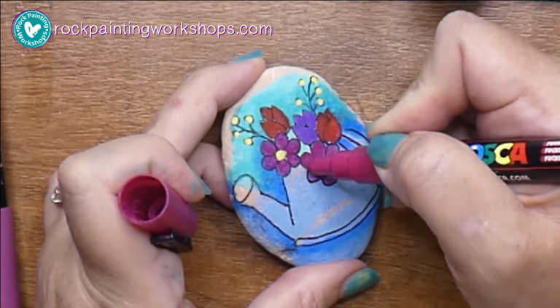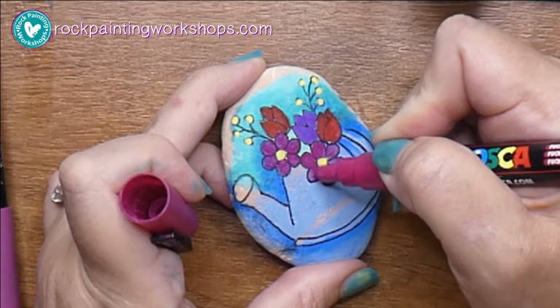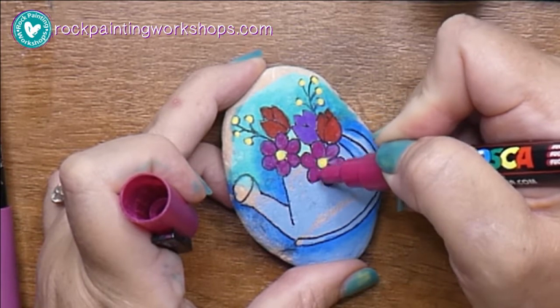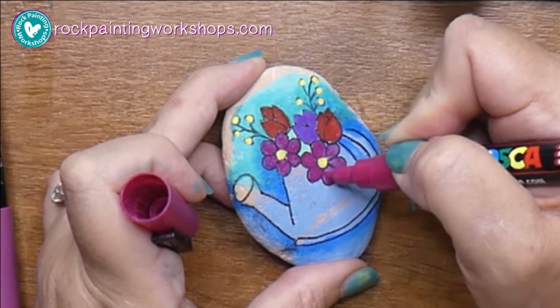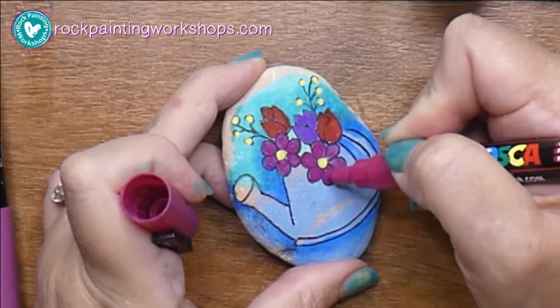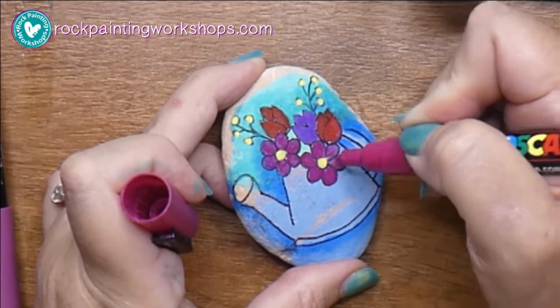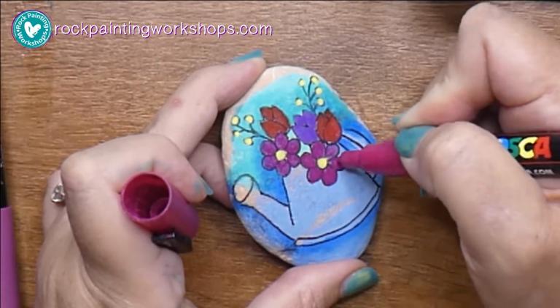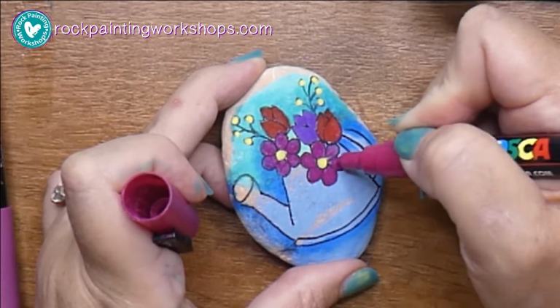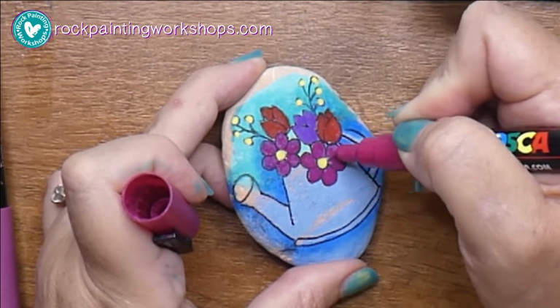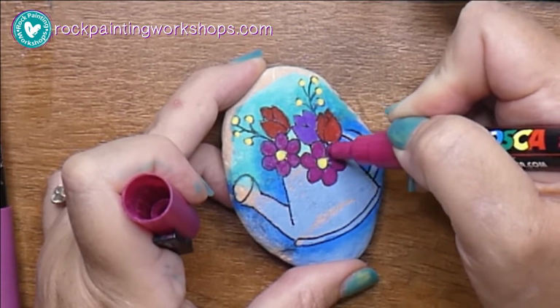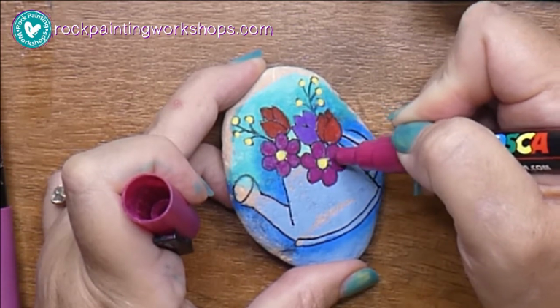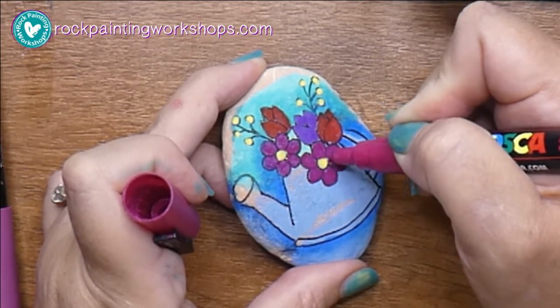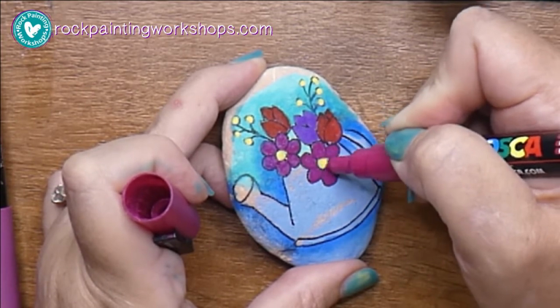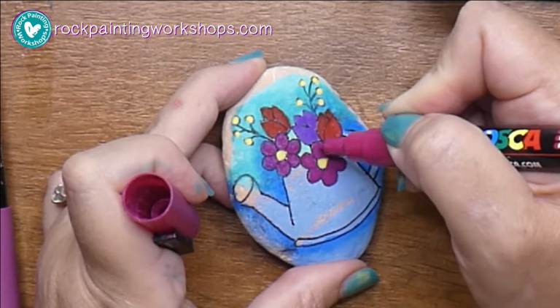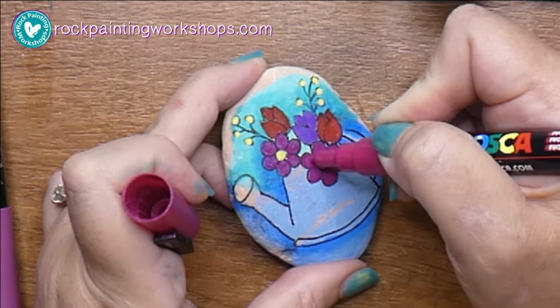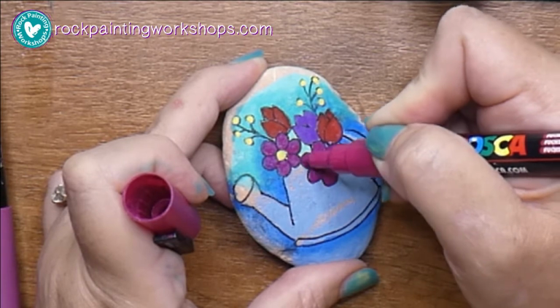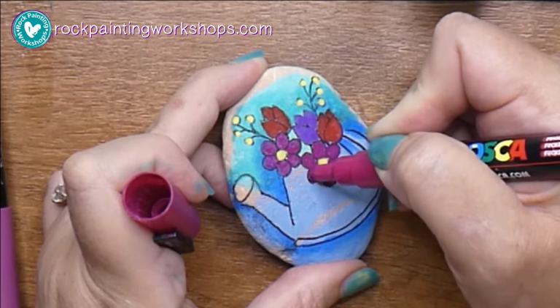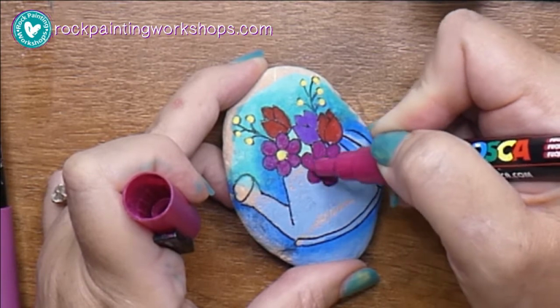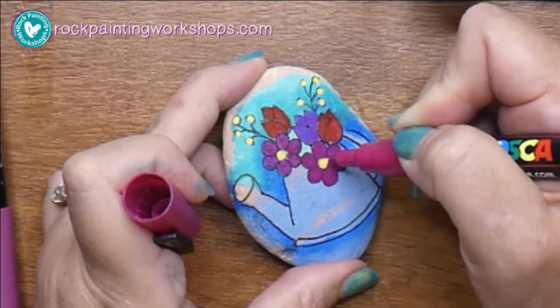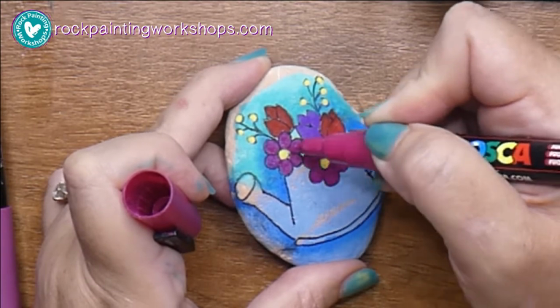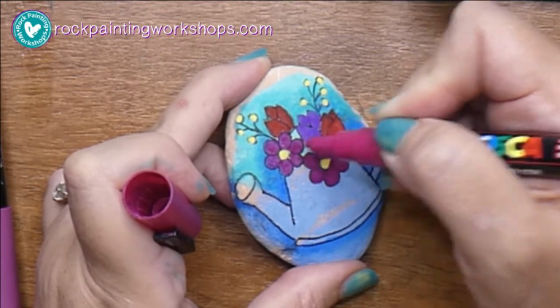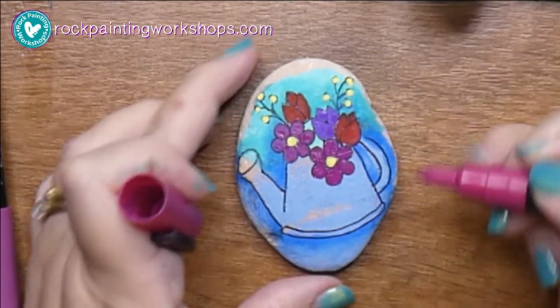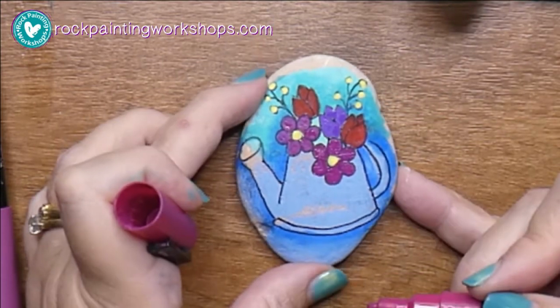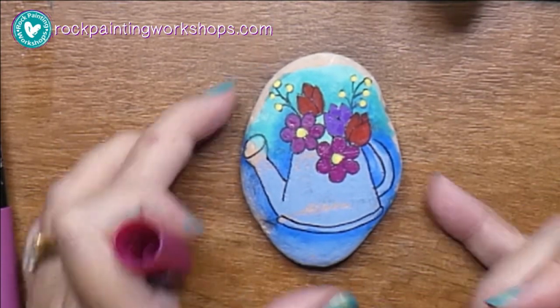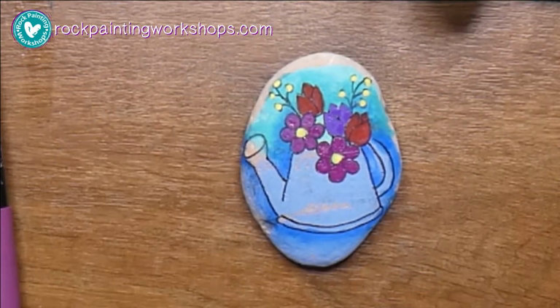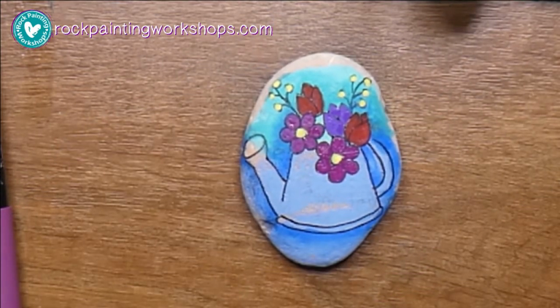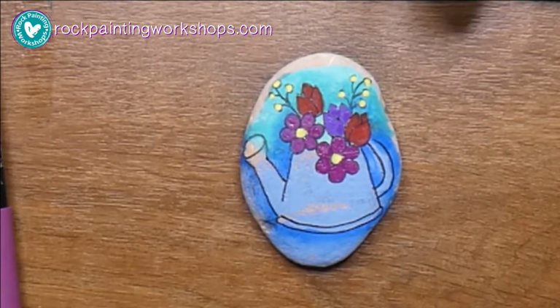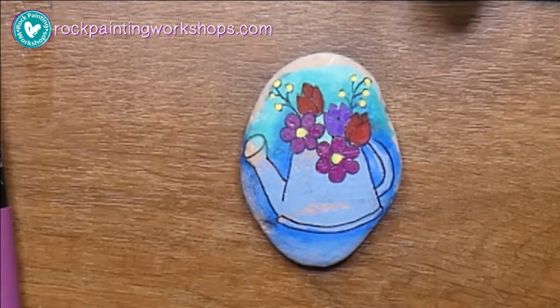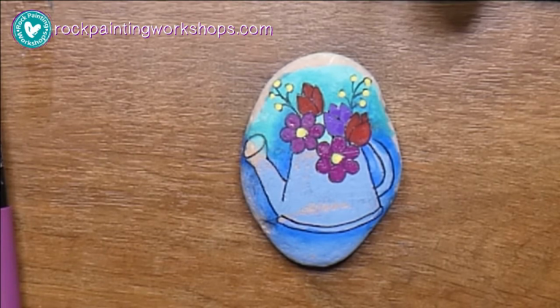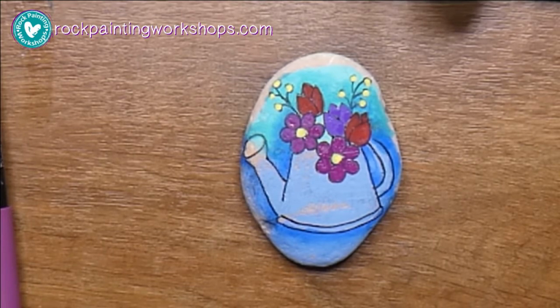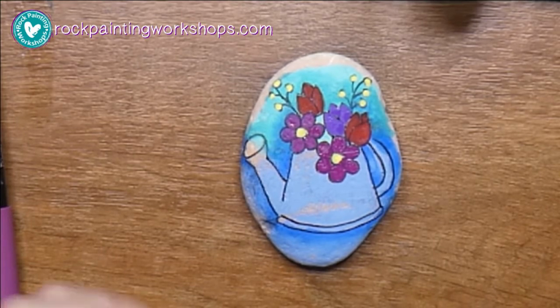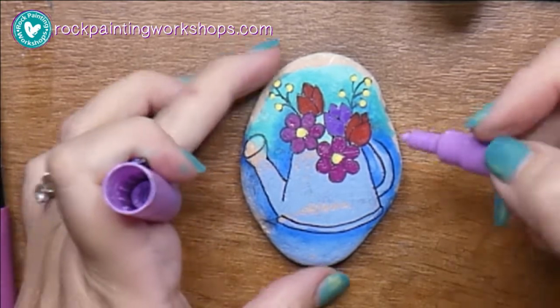You can see now I'm going over with the second coat. It doesn't need a long time to dry — probably just a minute or so when you do a nice thin, even layer. It doesn't take long to dry before you add that second layer.